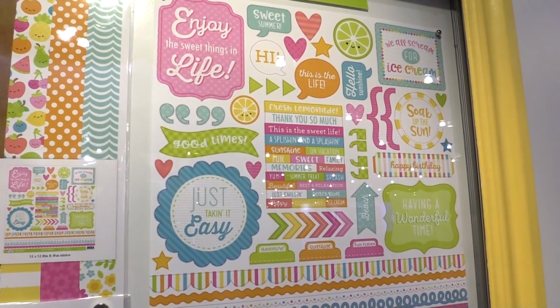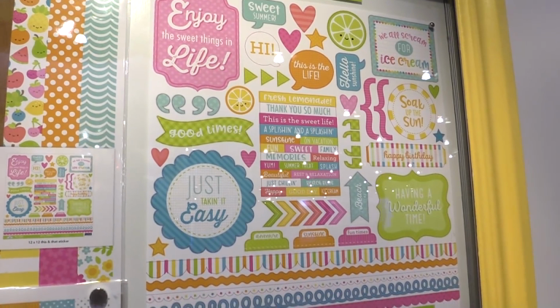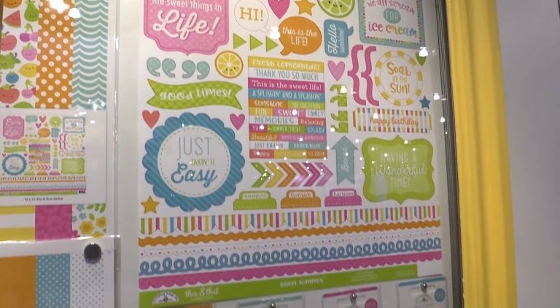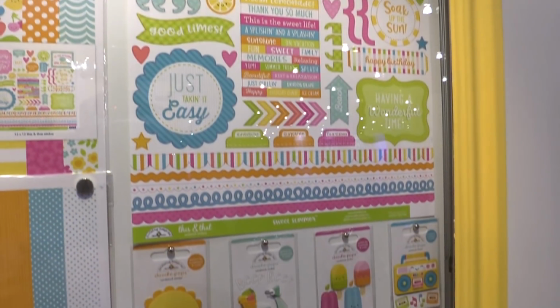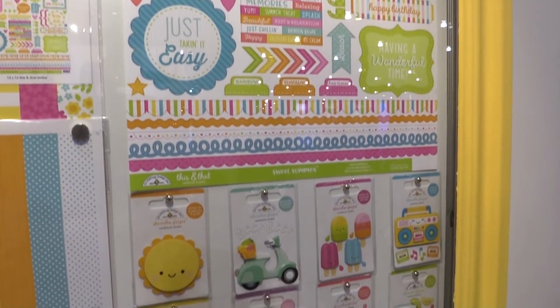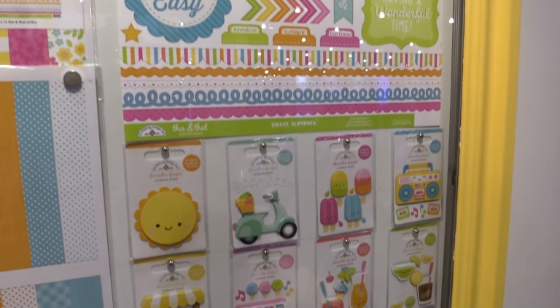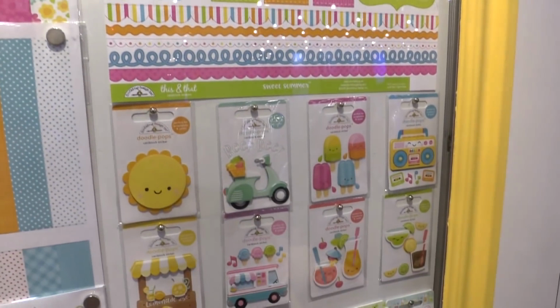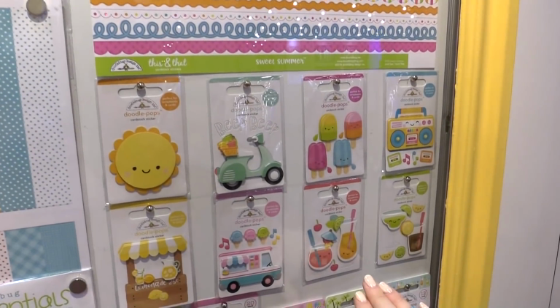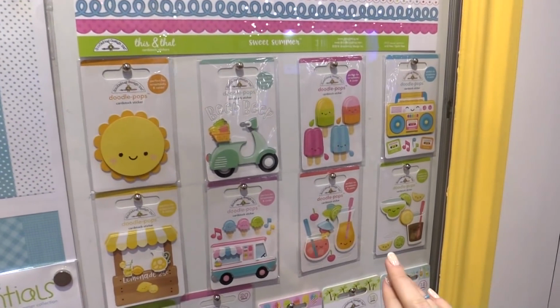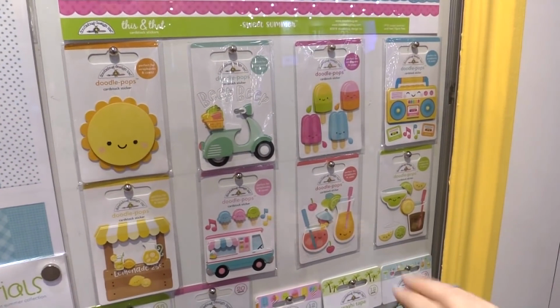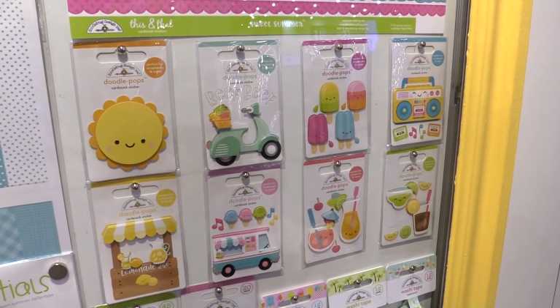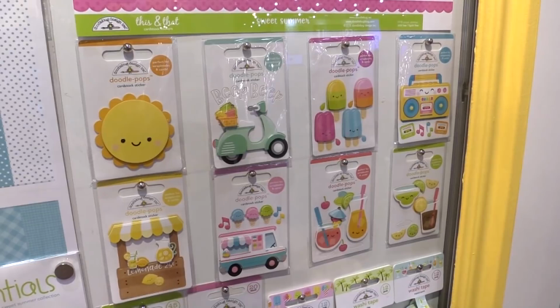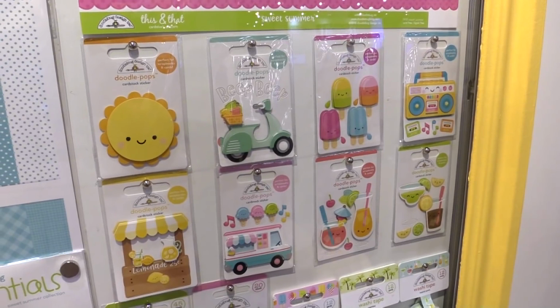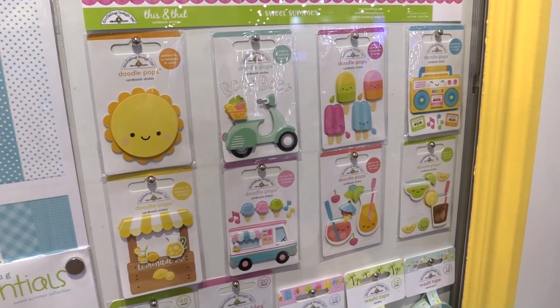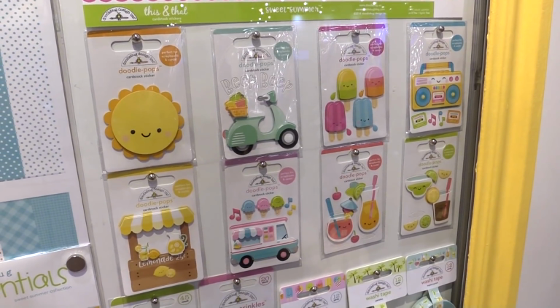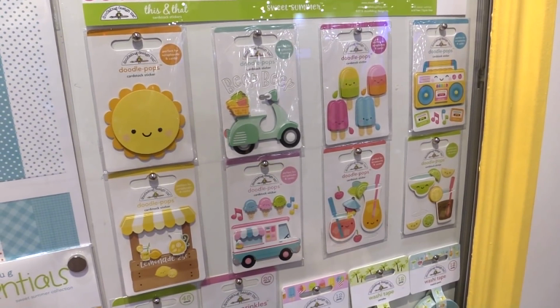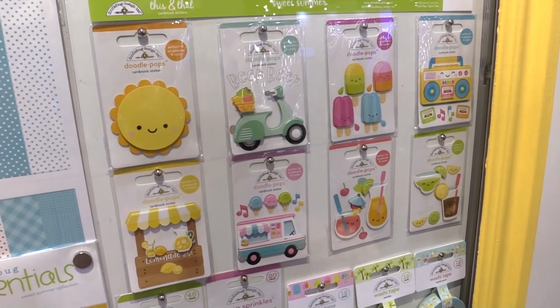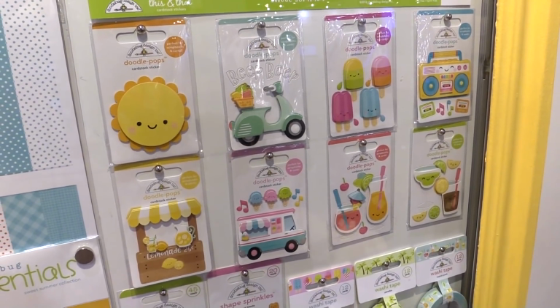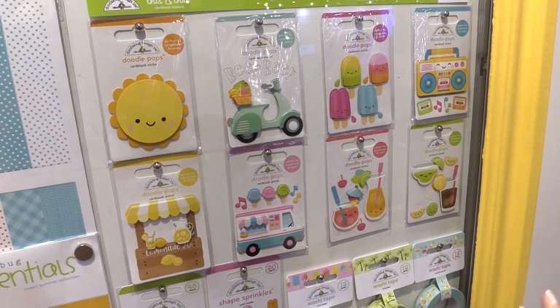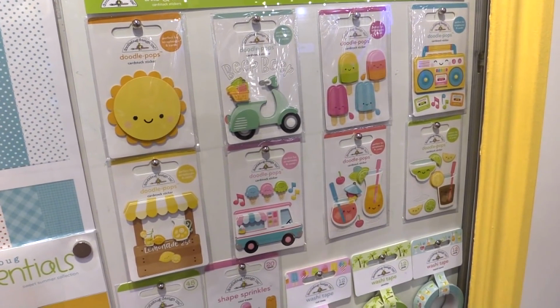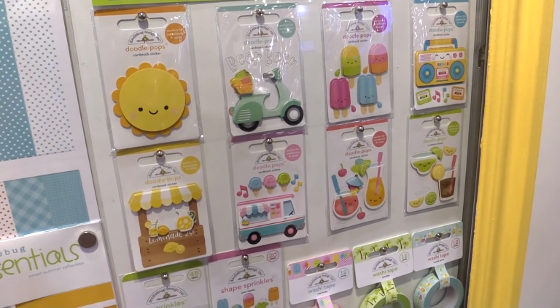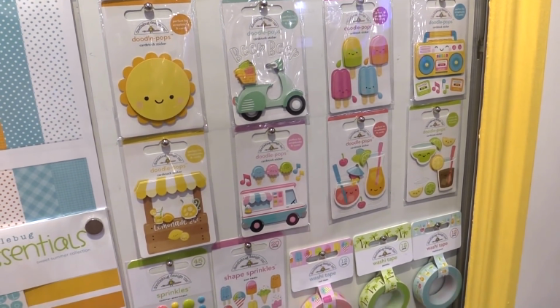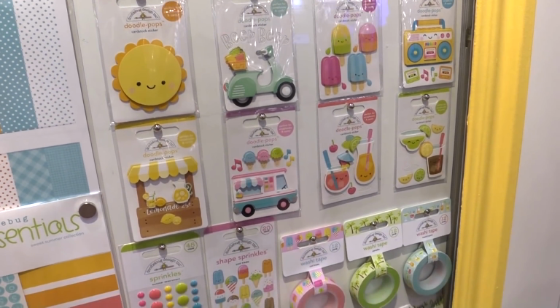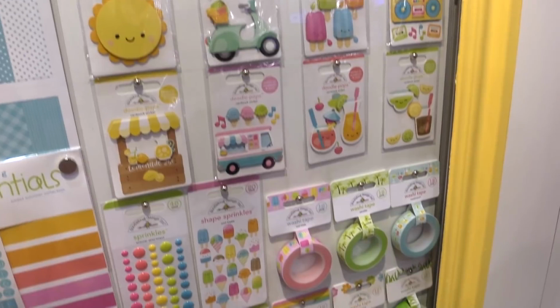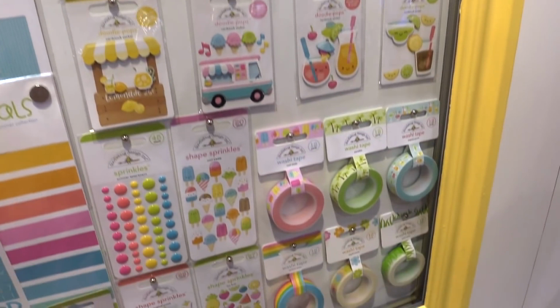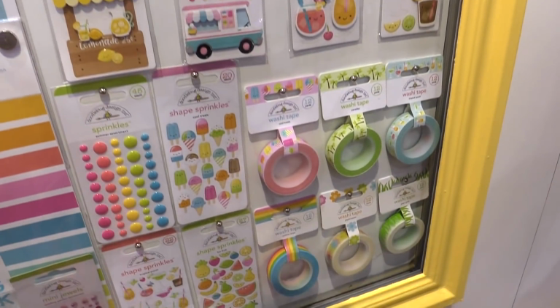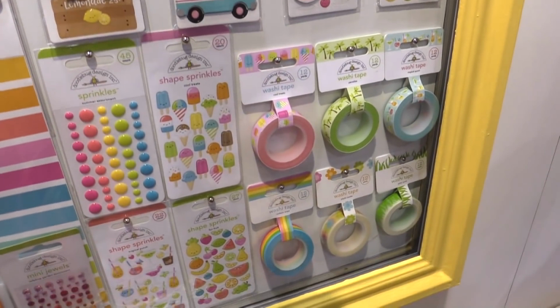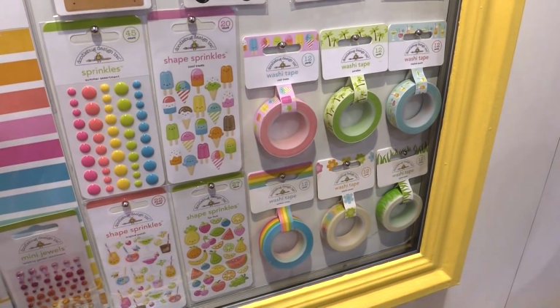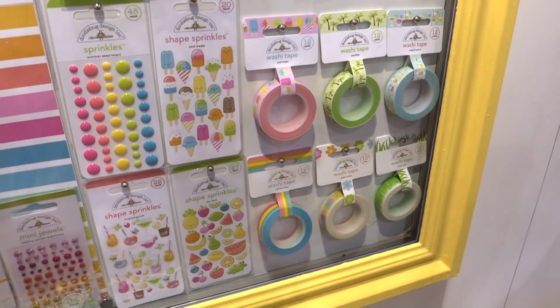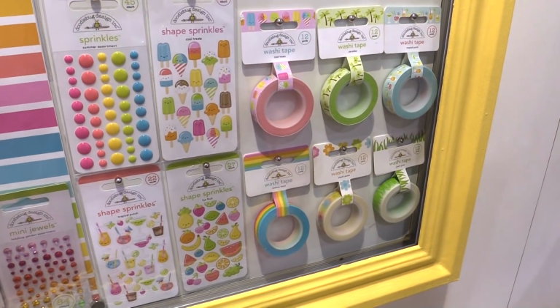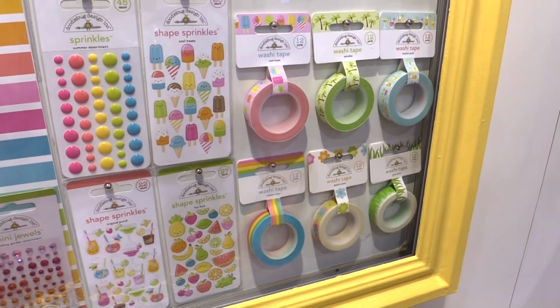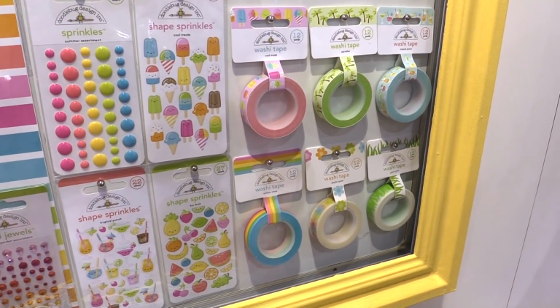Down below we have their new This and That Doodle Pops — super cute little margaritas, little soda pops, popsicles, all that. And then of course we have the shape sprinkles and washi tape from the Sweet Summer line.